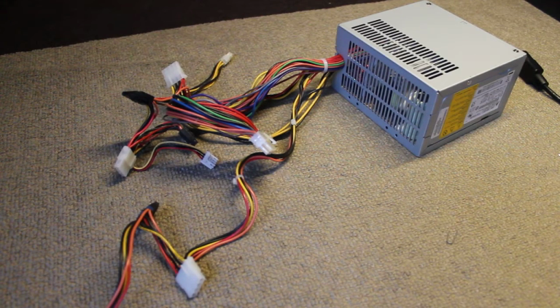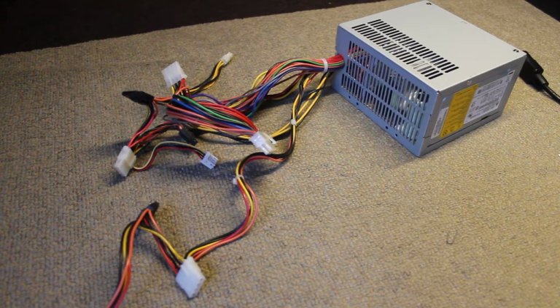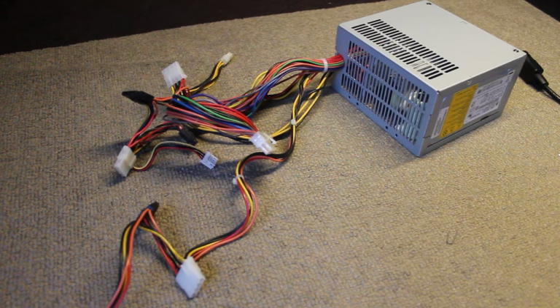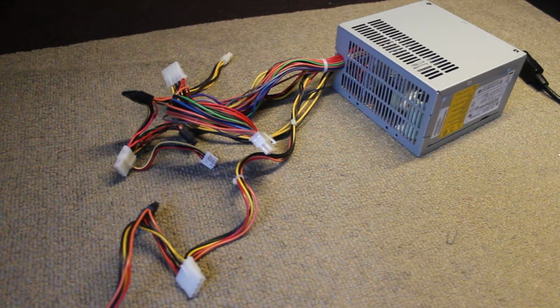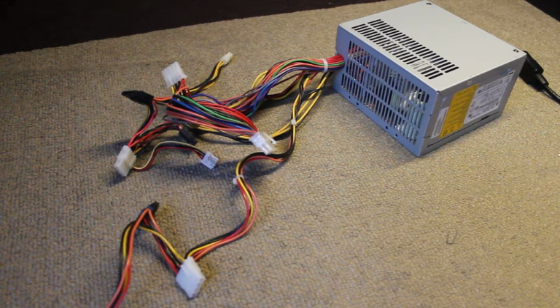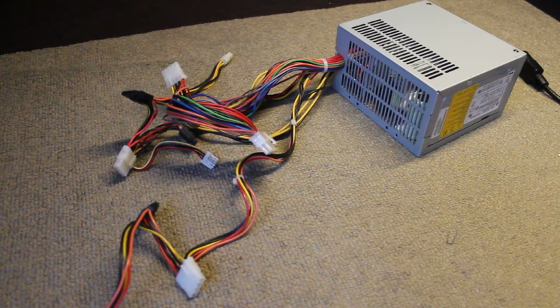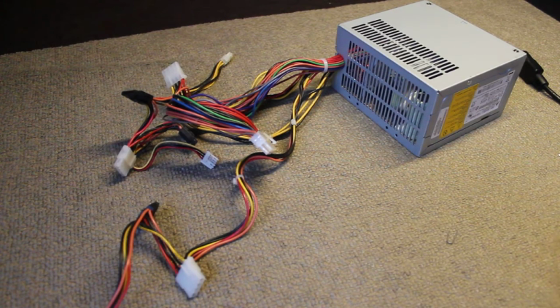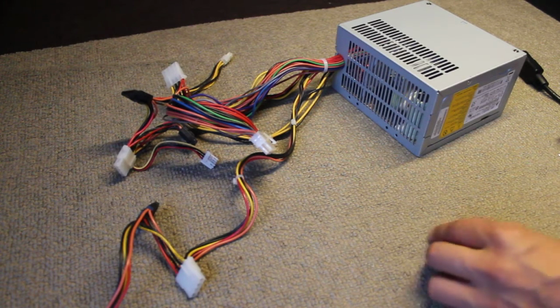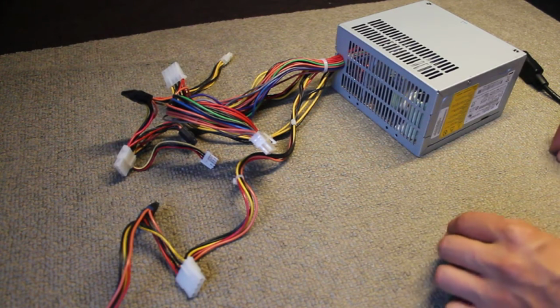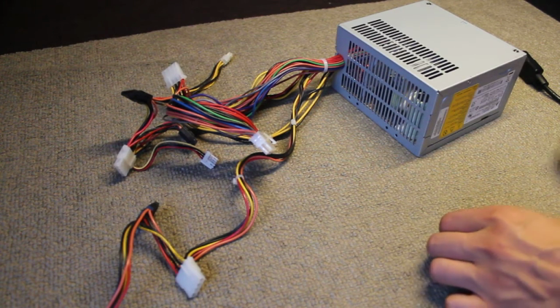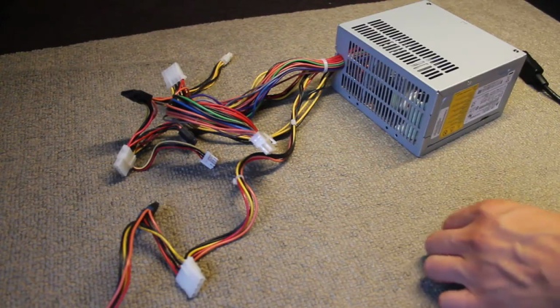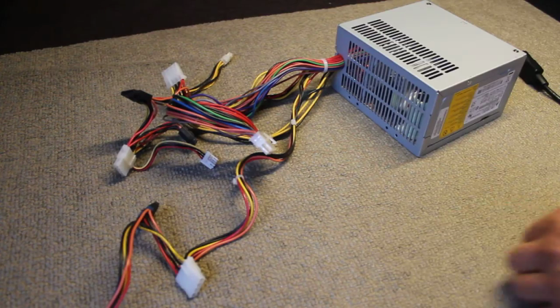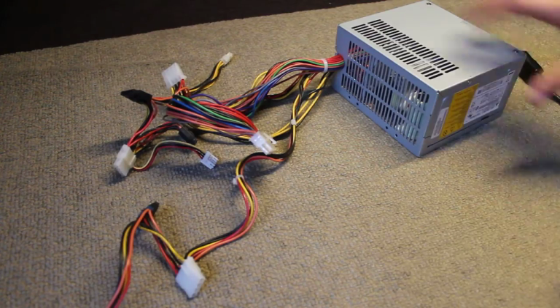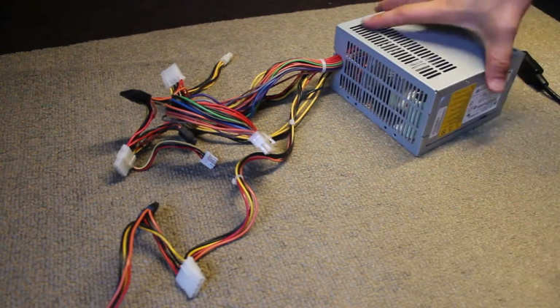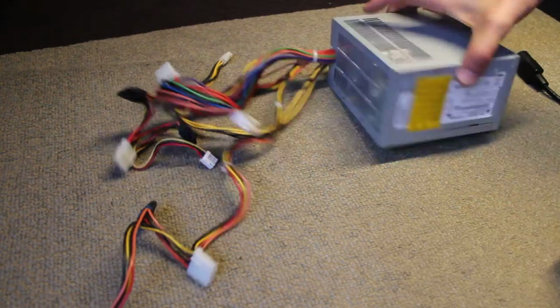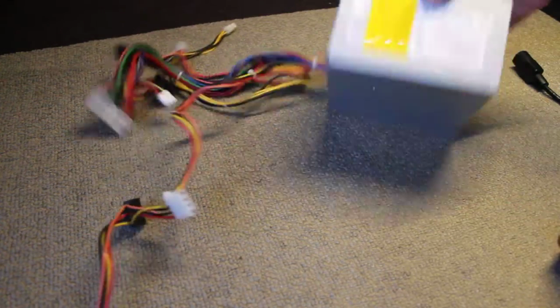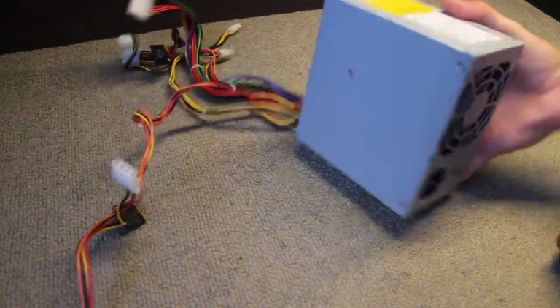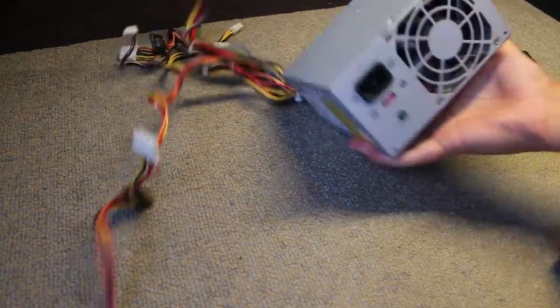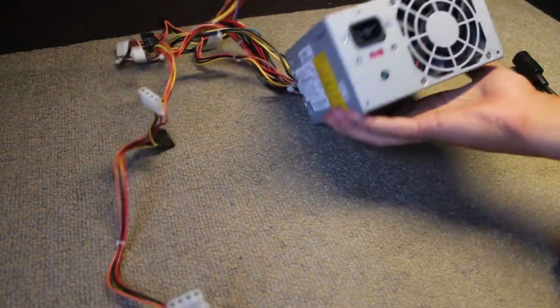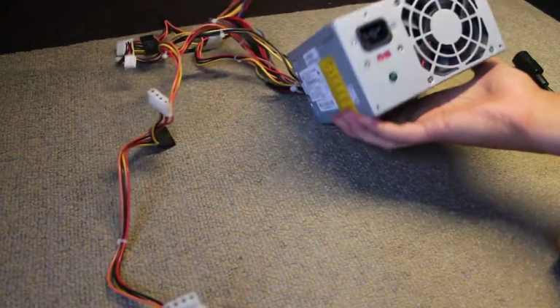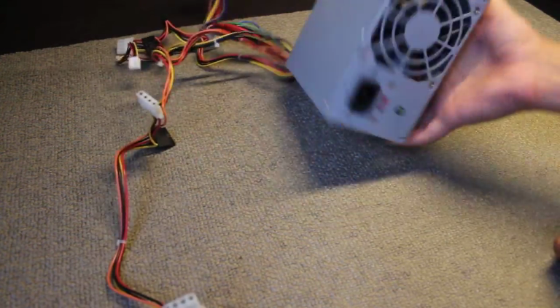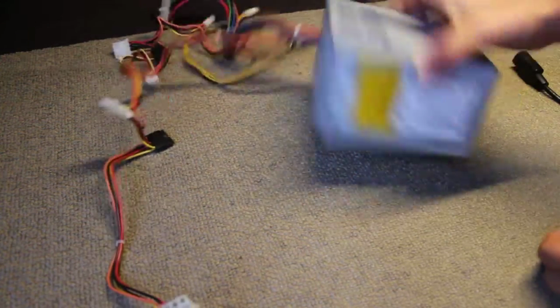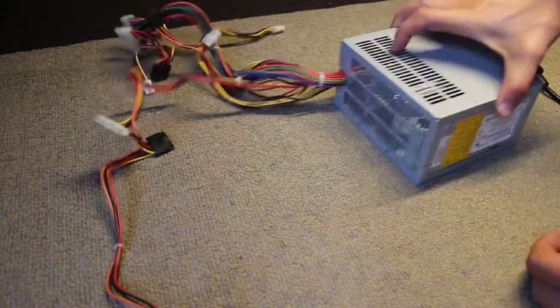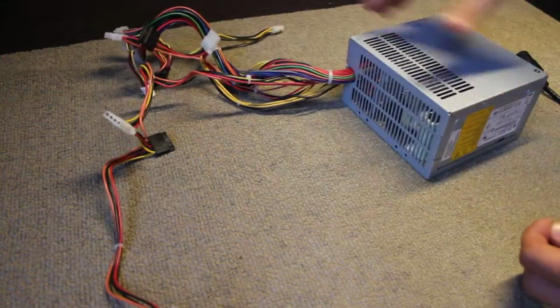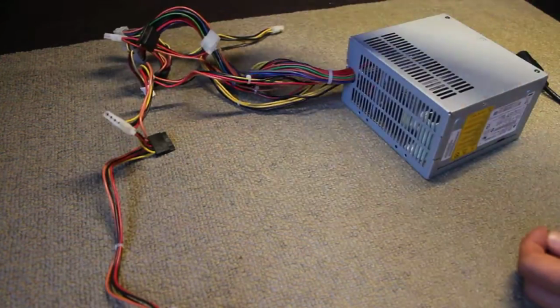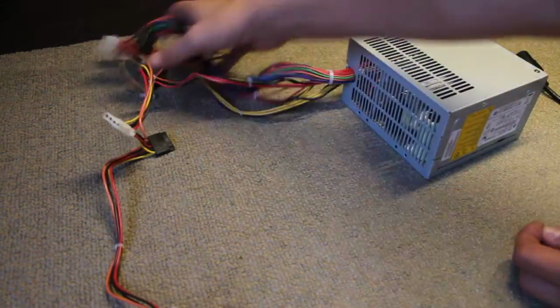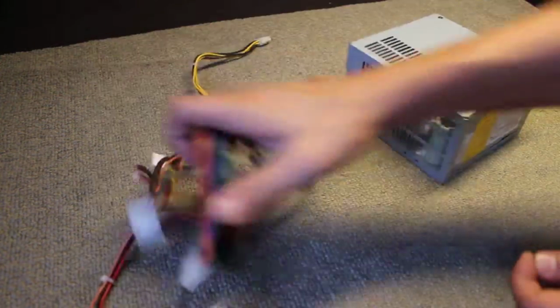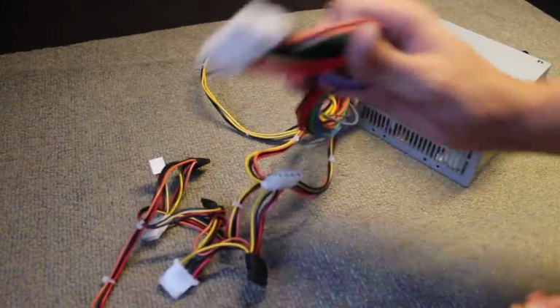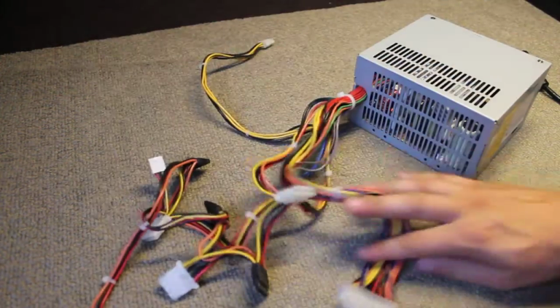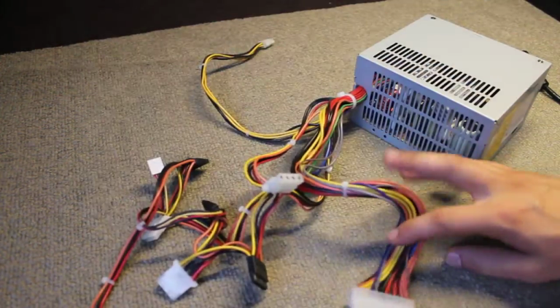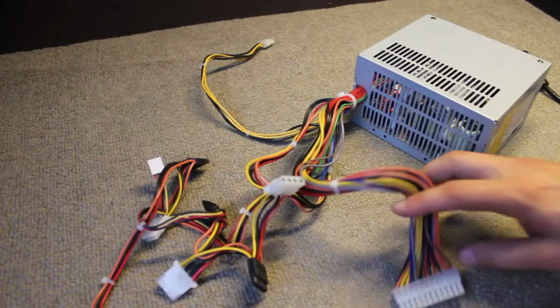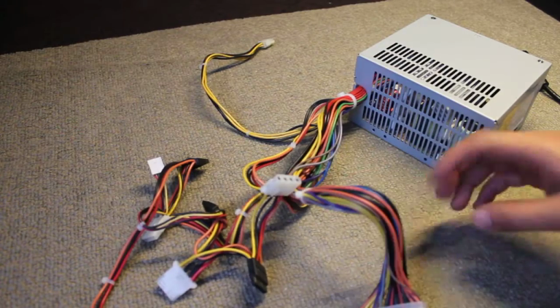What's up YouTube? Today I will show you how to jump up an ATX power supply without plugging it to a desktop.